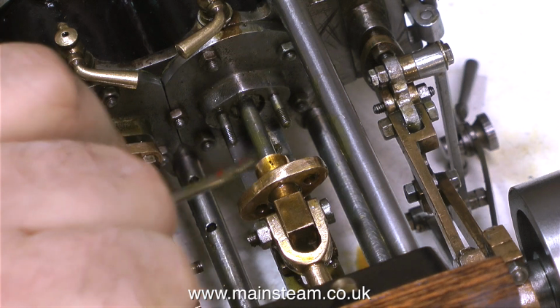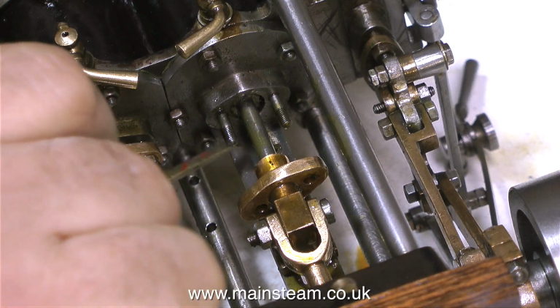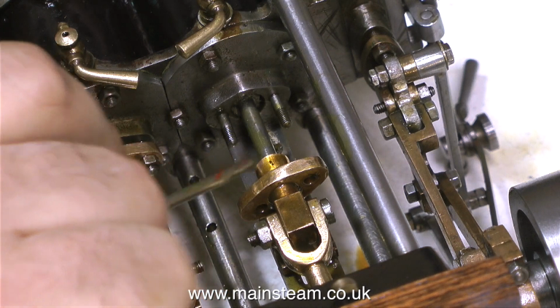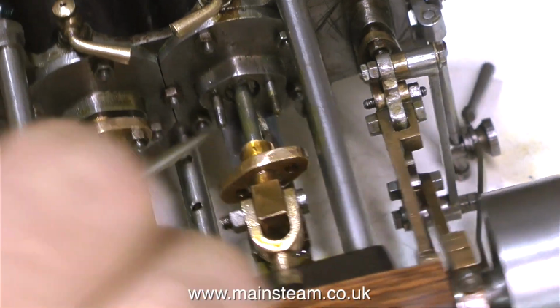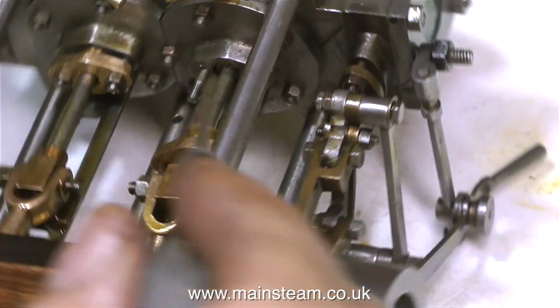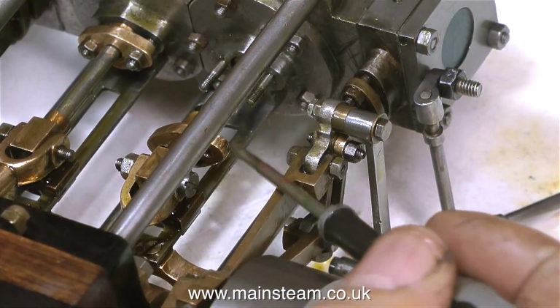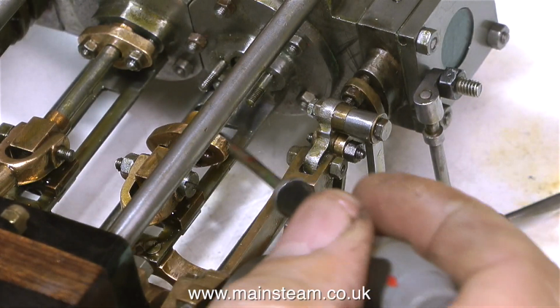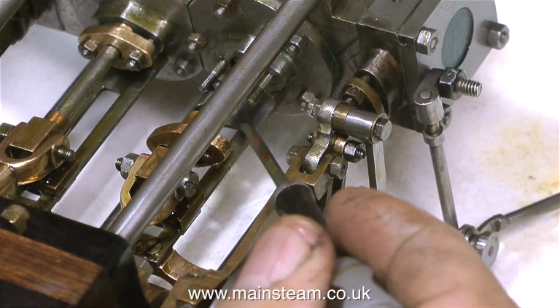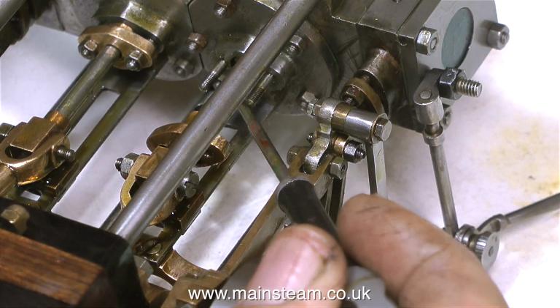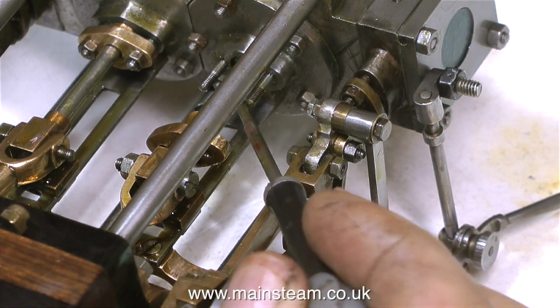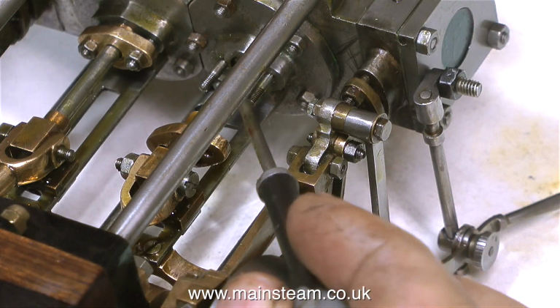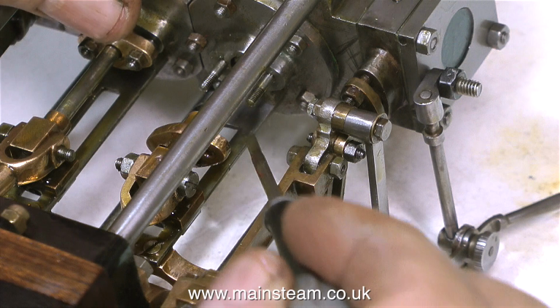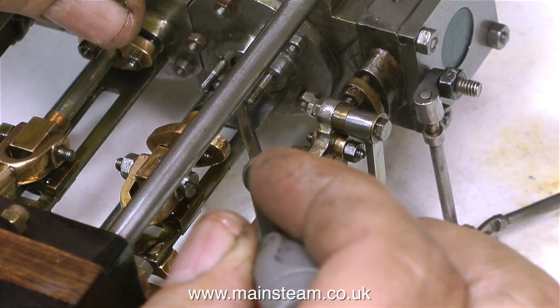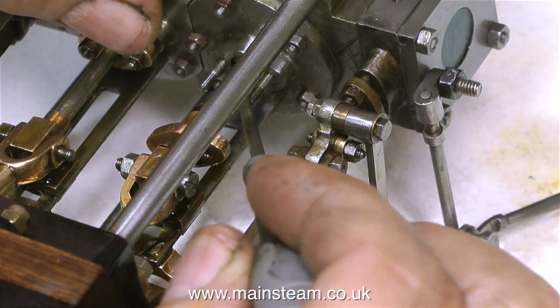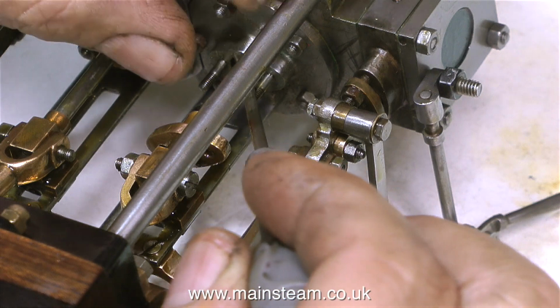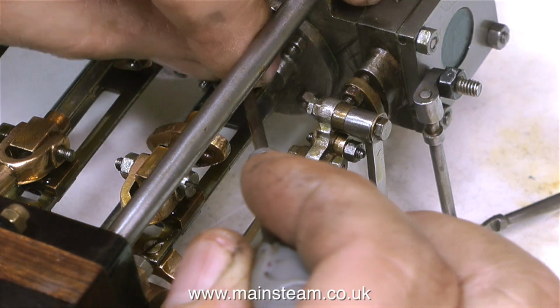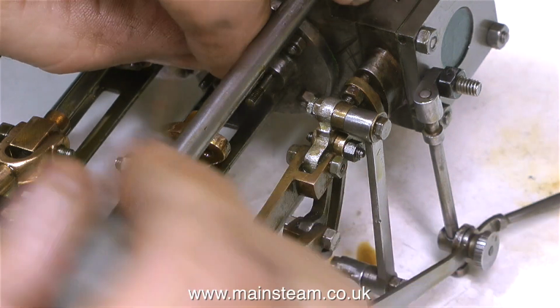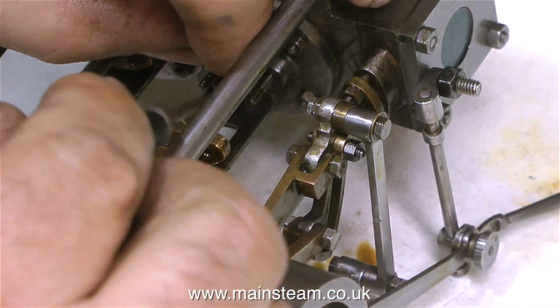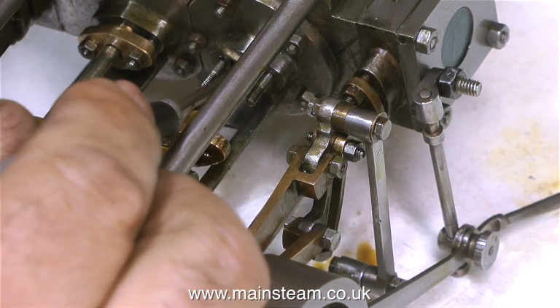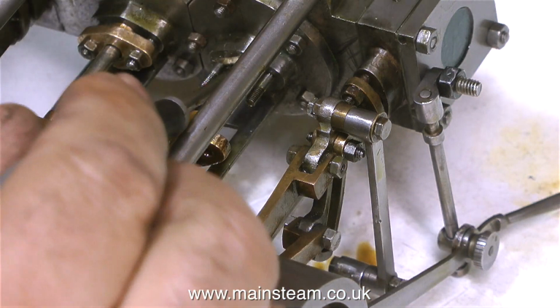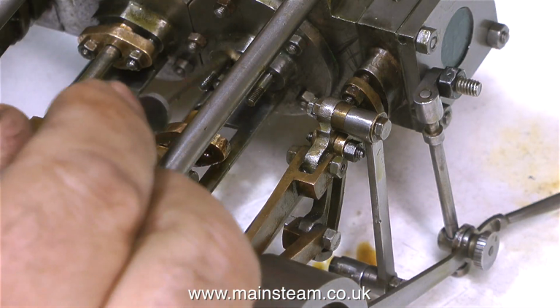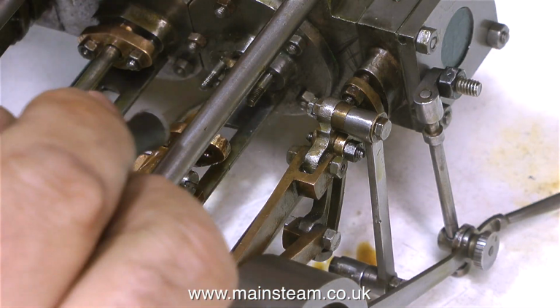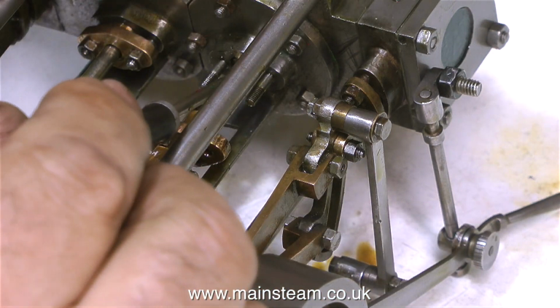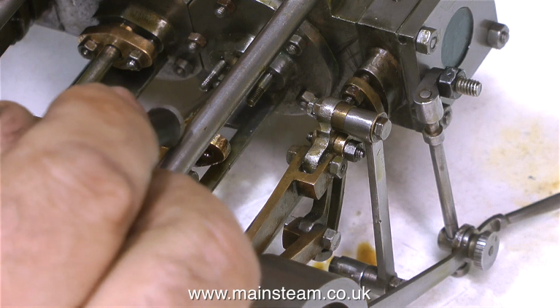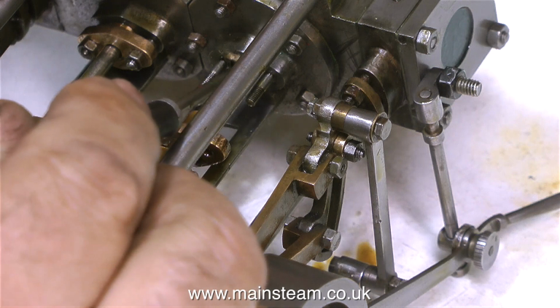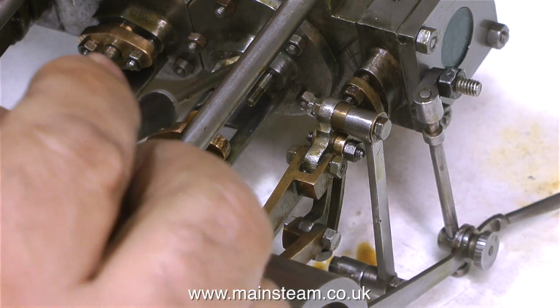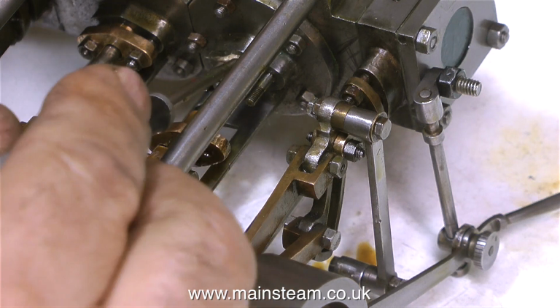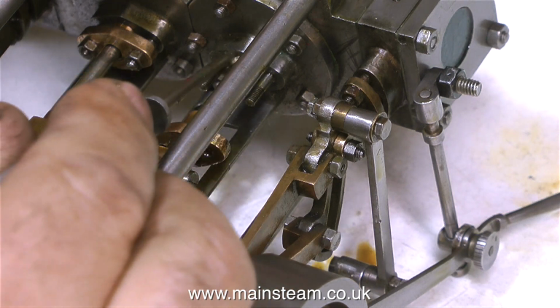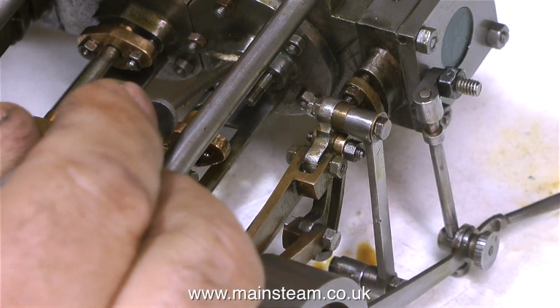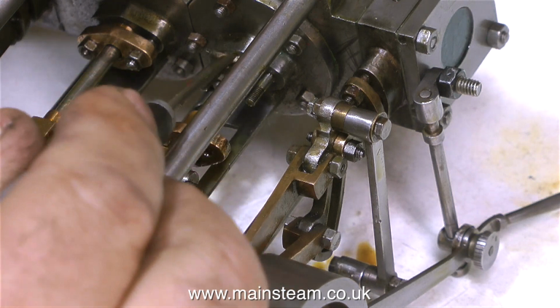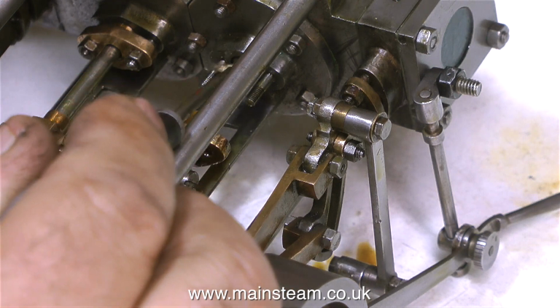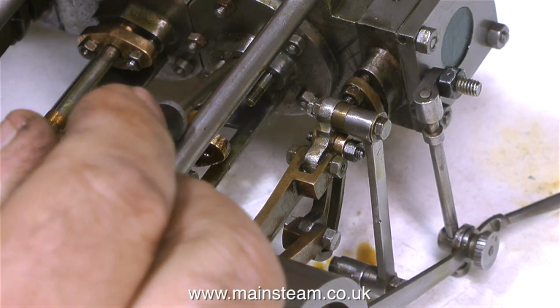Packing the second gland was easier than the first because I knew how much graphite yarn I needed — I didn't need to cut it off when I got to the end. Currently I'm just stuffing the last piece of graphite yarn into the gap between the piston rod and the casting.